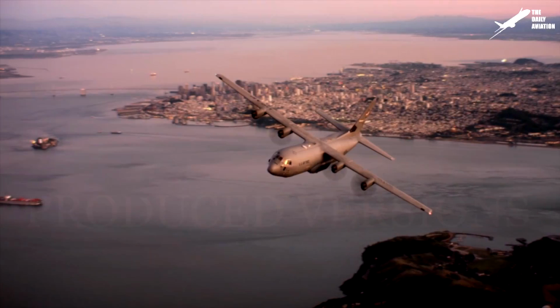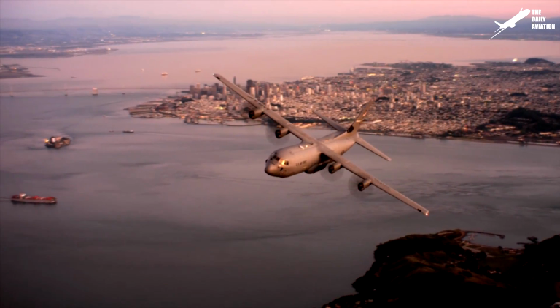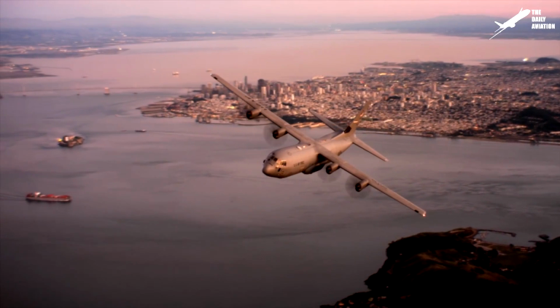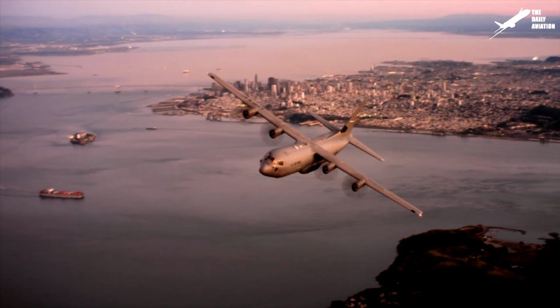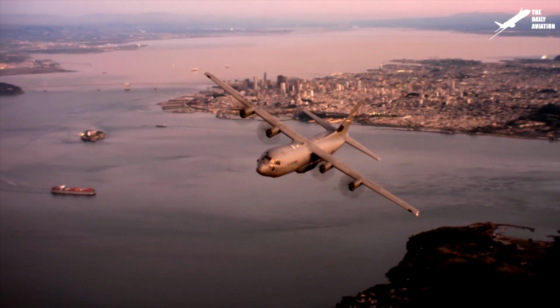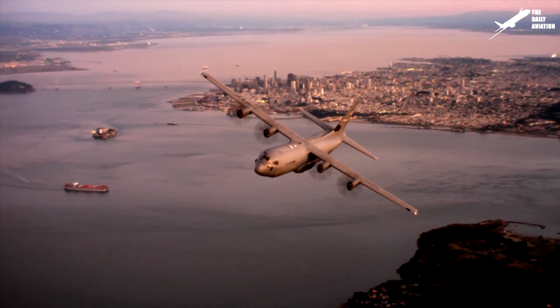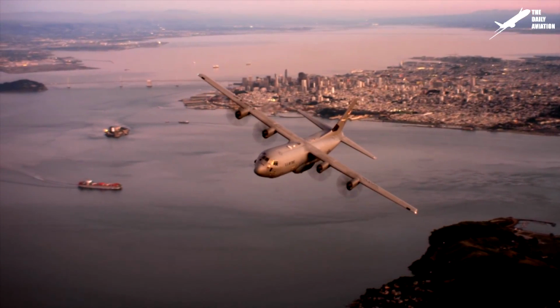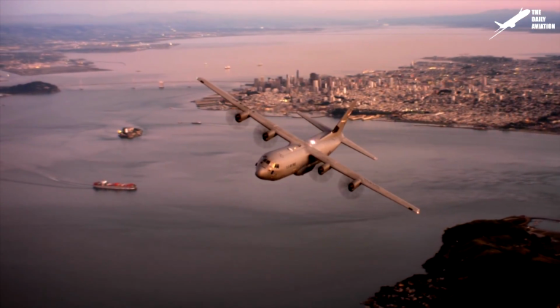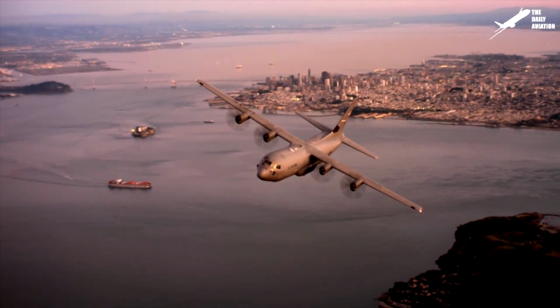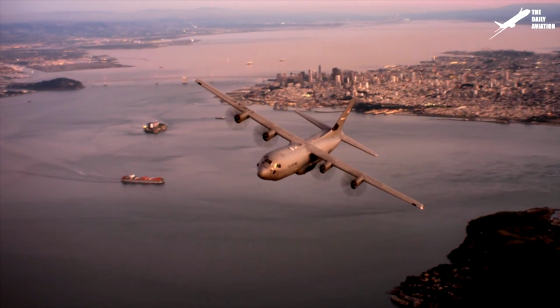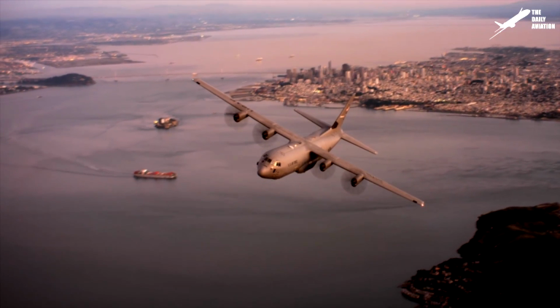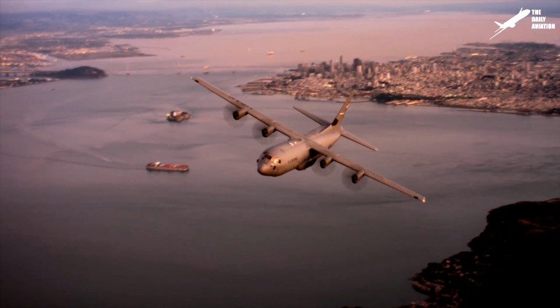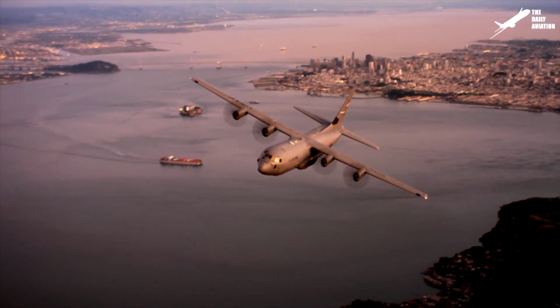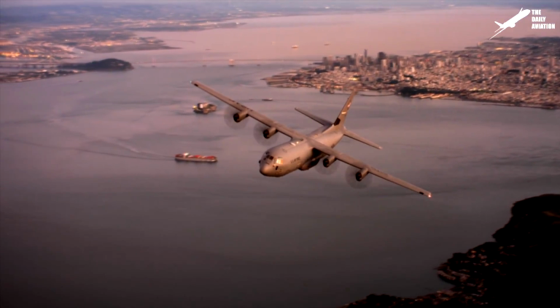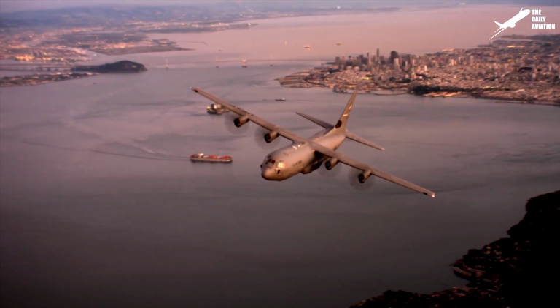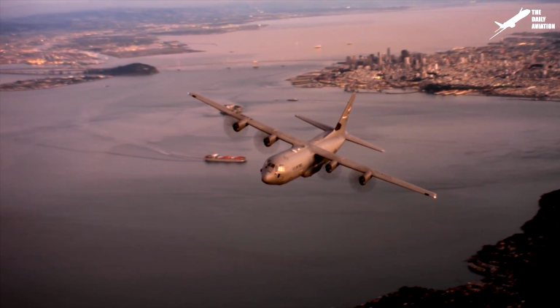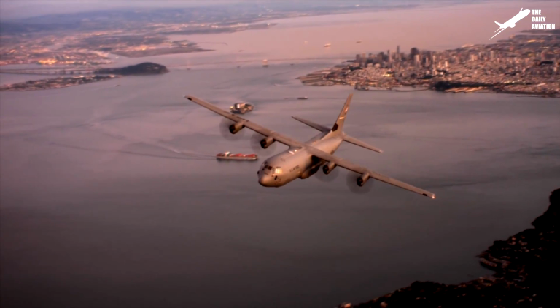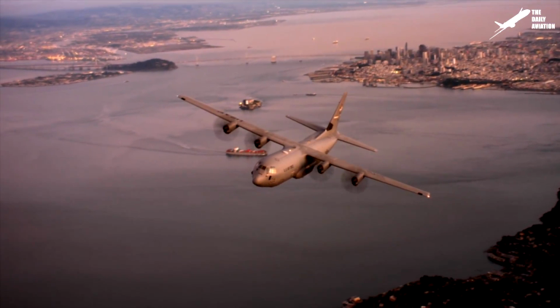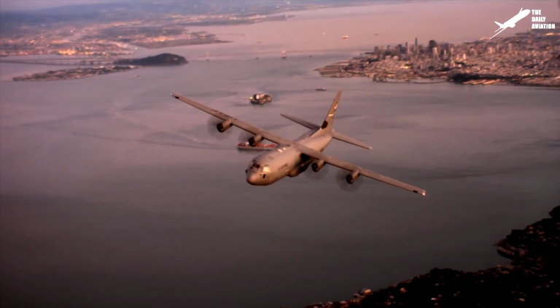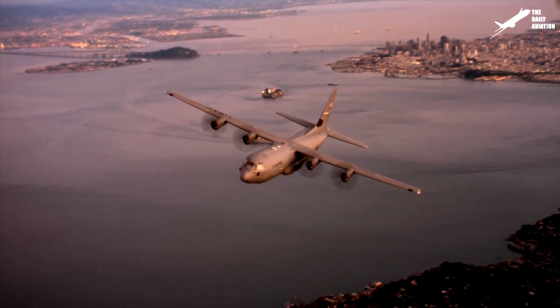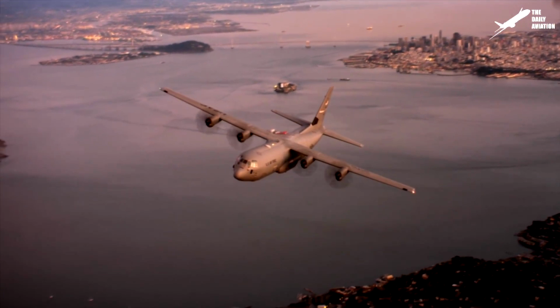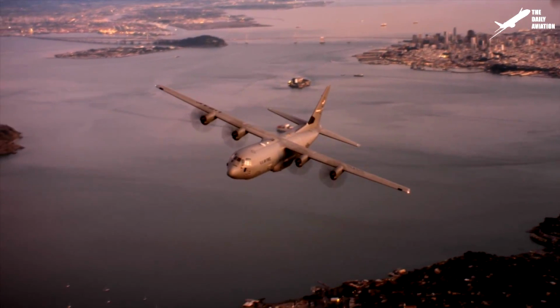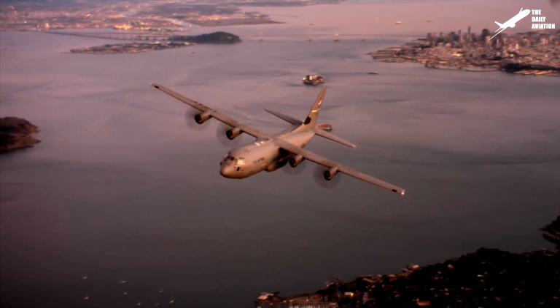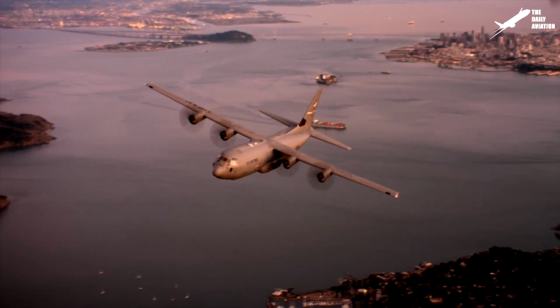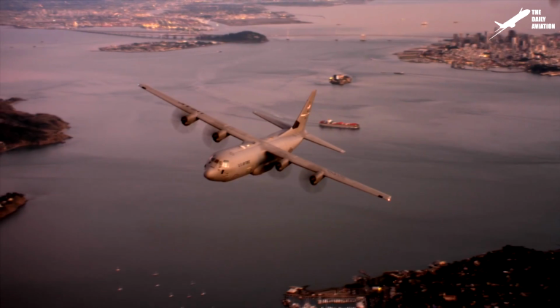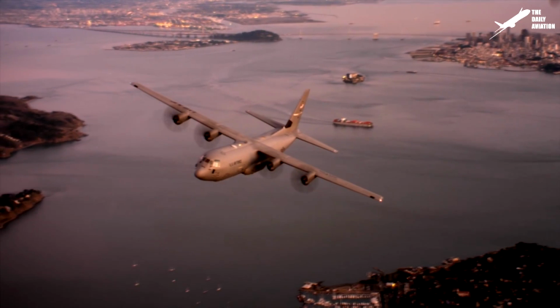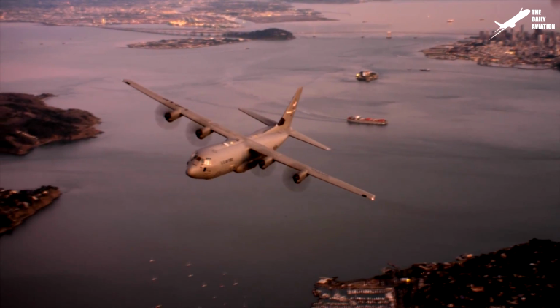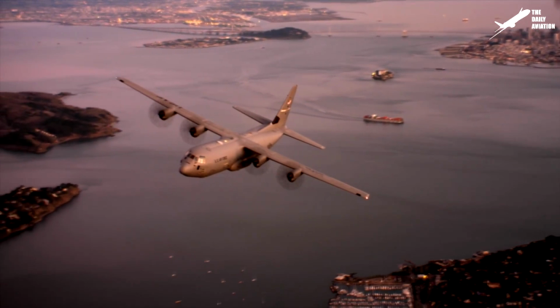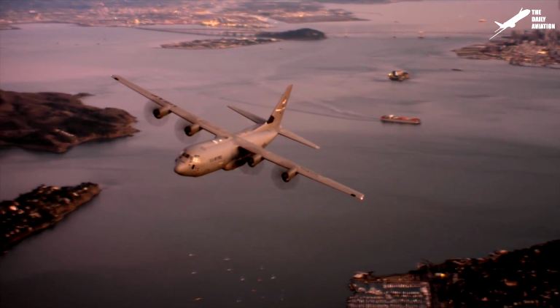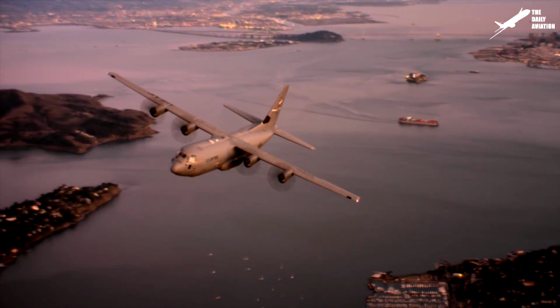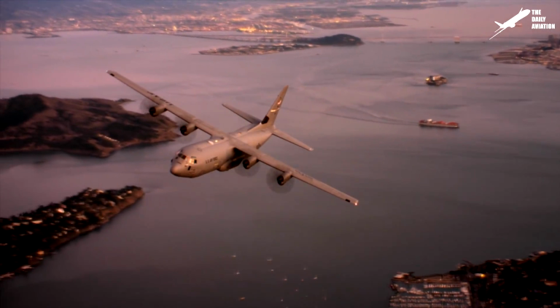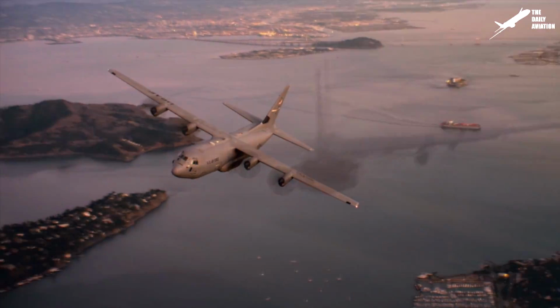Since its inception, over 40 different versions of the Hercules have been designed. Among its versions, three make the Hercules a particularly unusual aircraft.